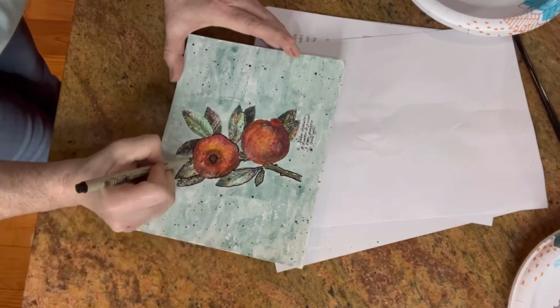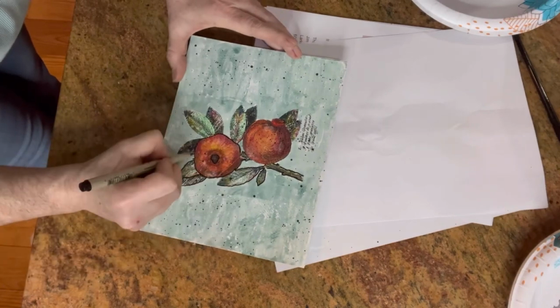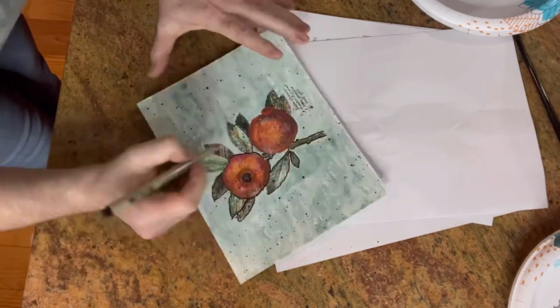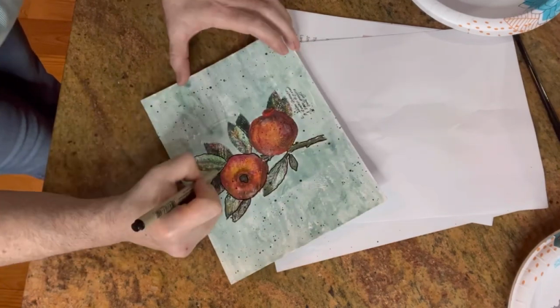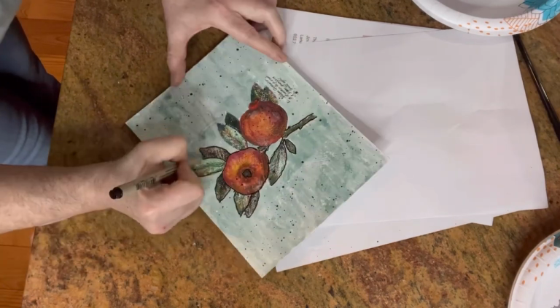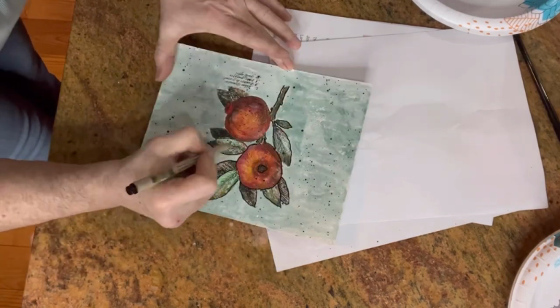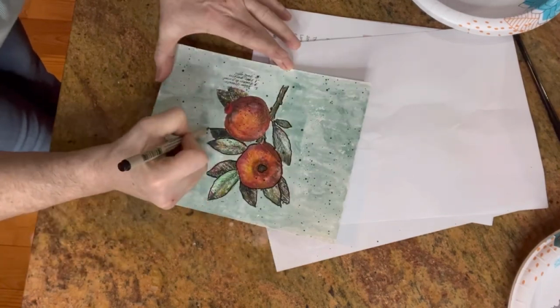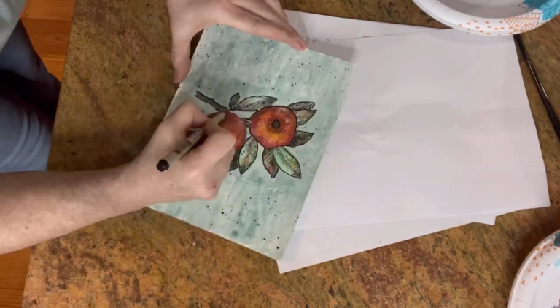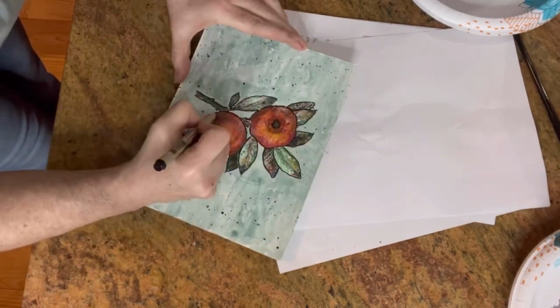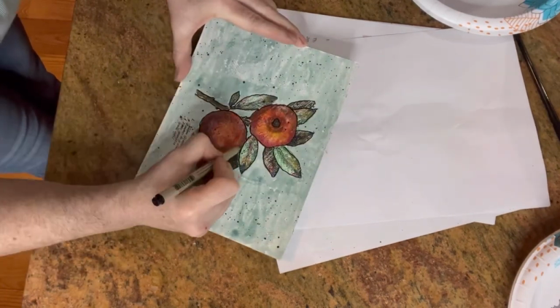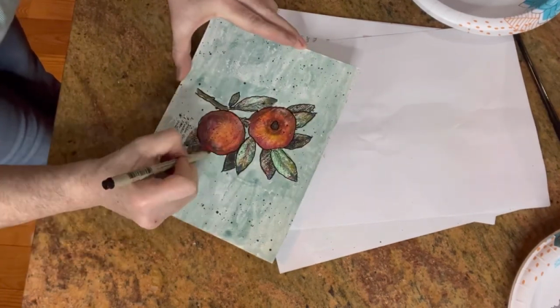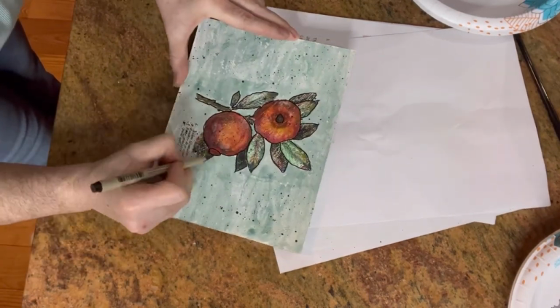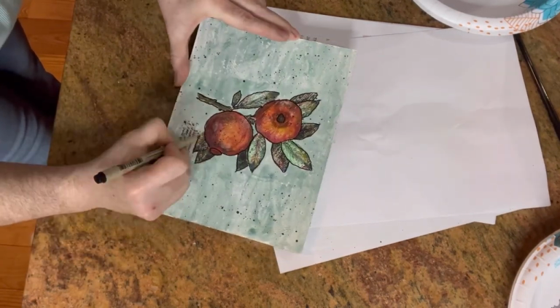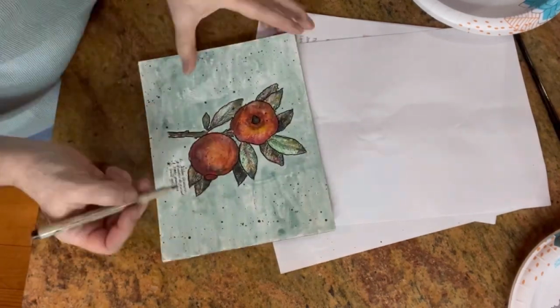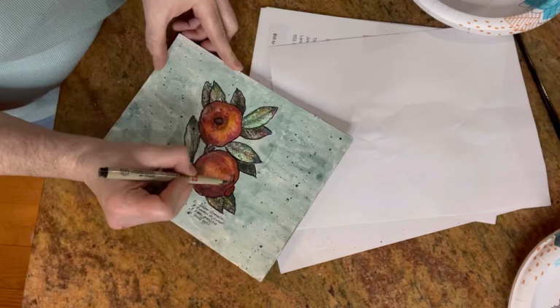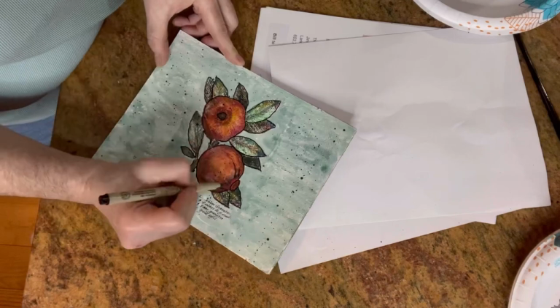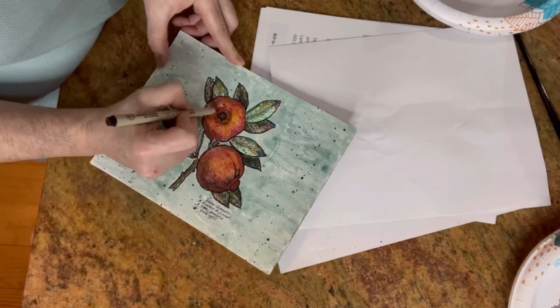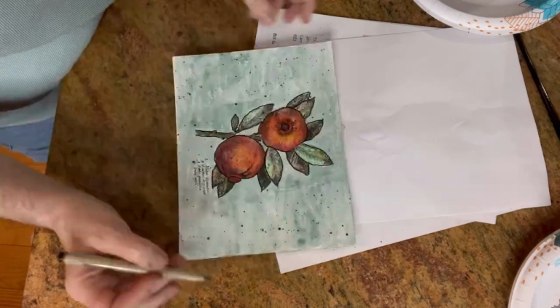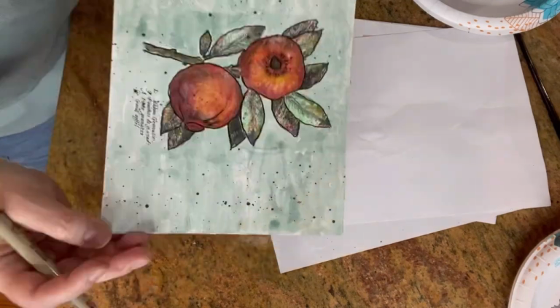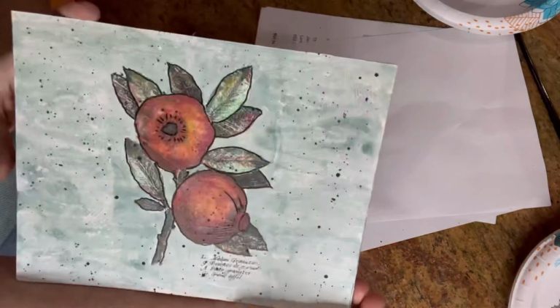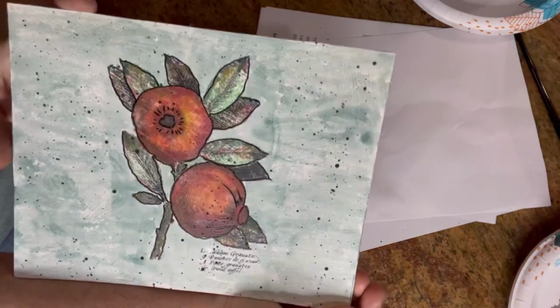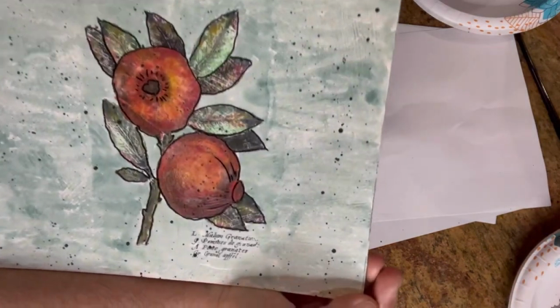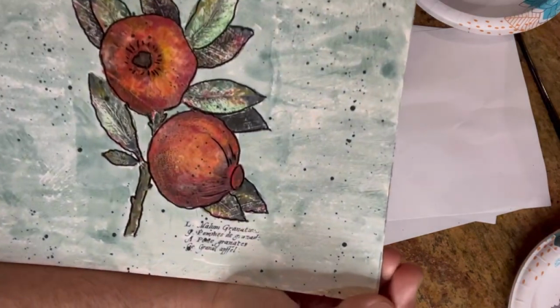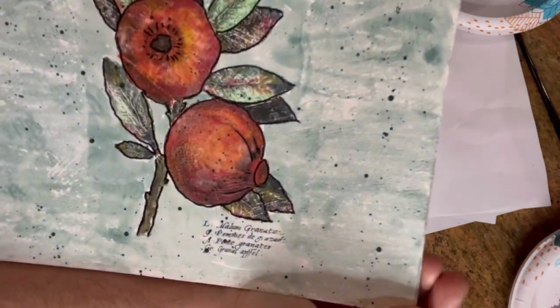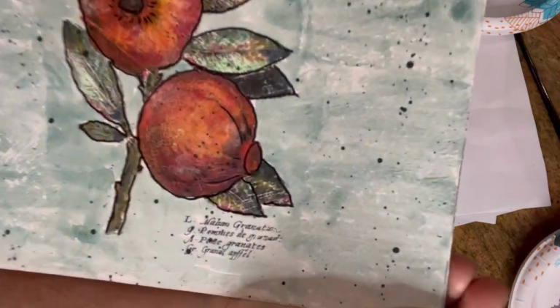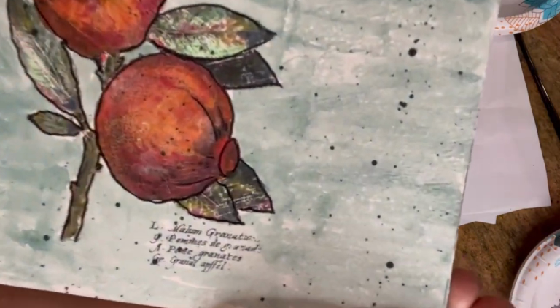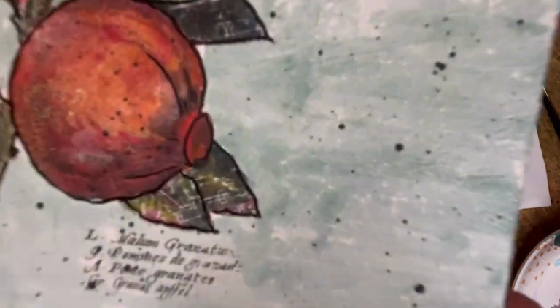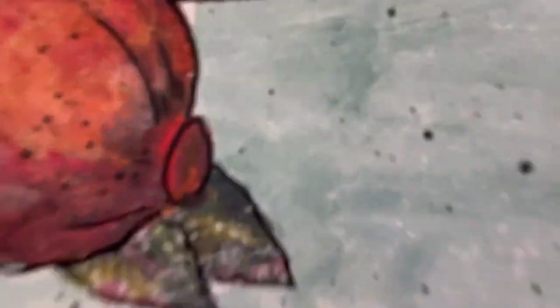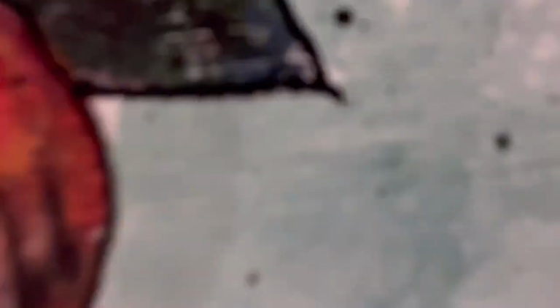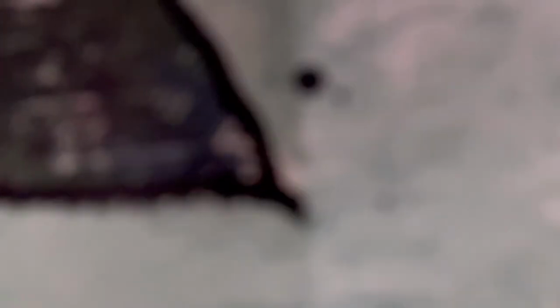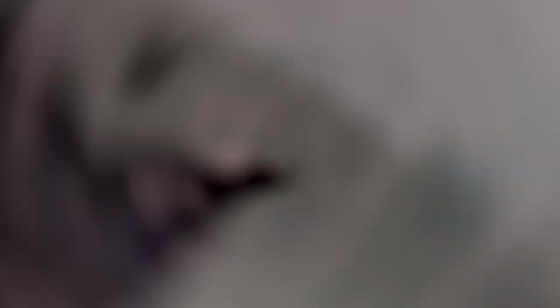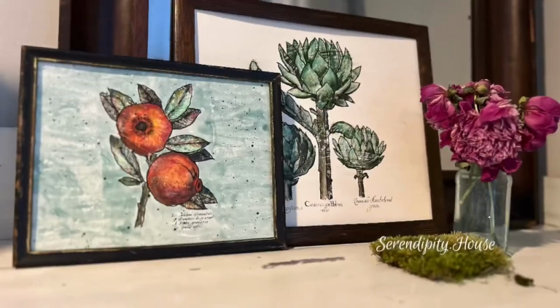When I was done, I decided they needed a little more definition, so I went over them with a black paint pen. Then I added a little paint splatter because this really was all about fun.